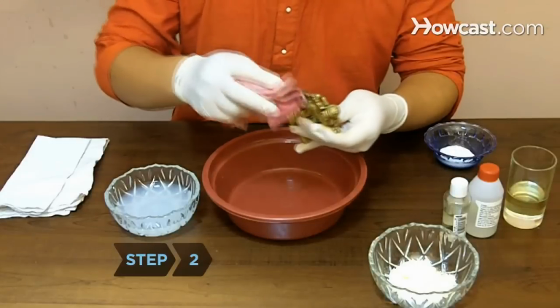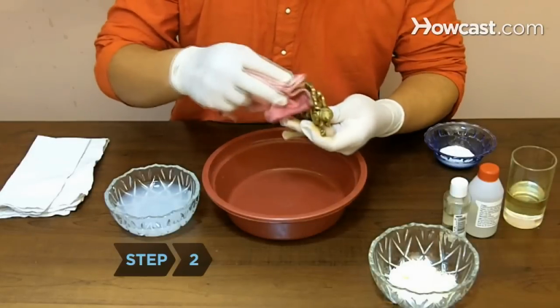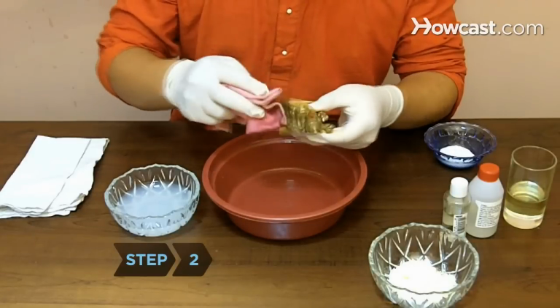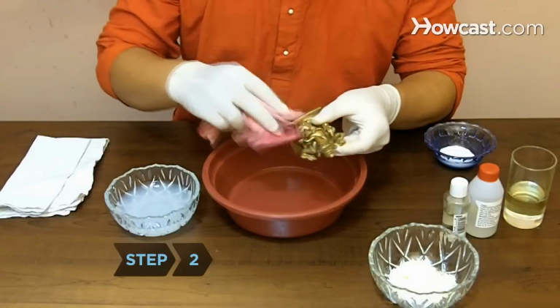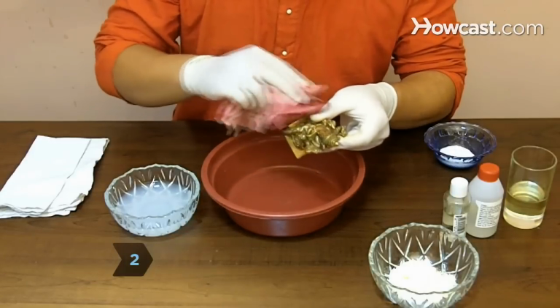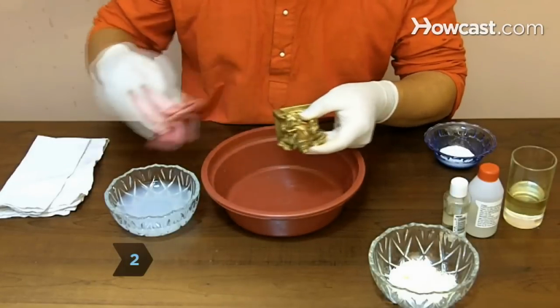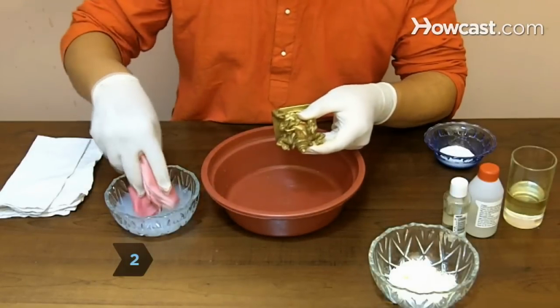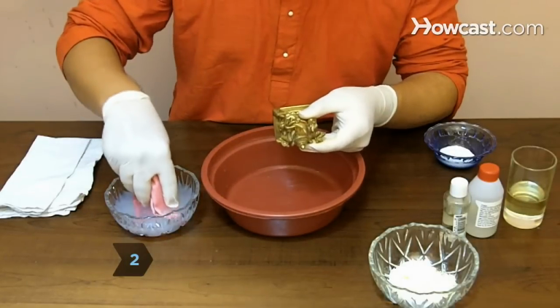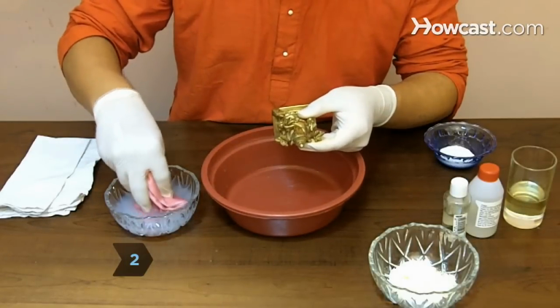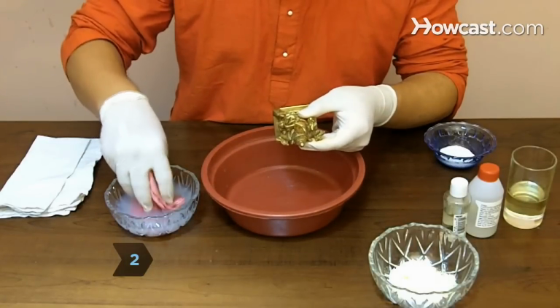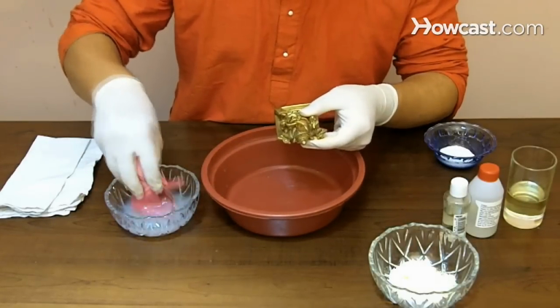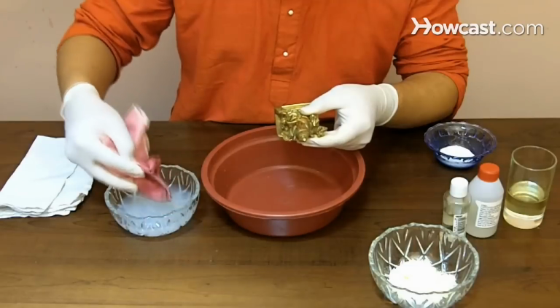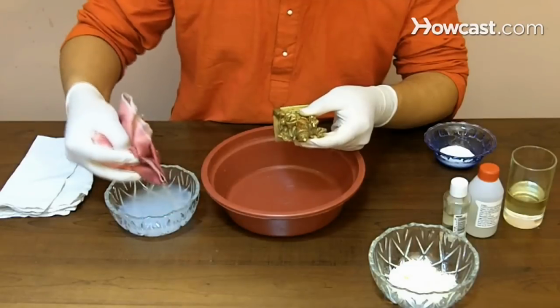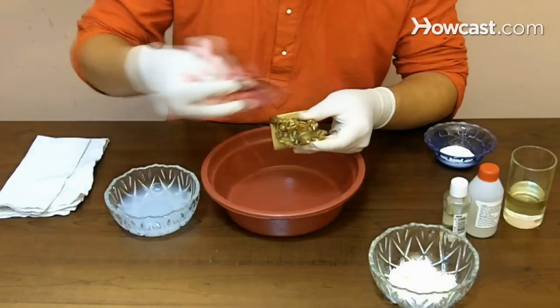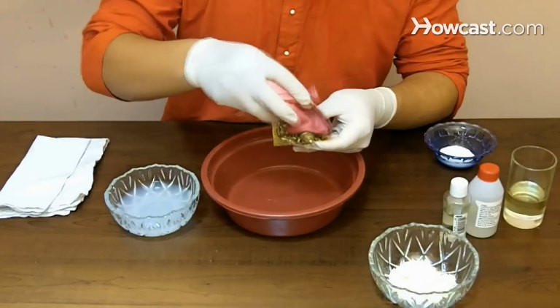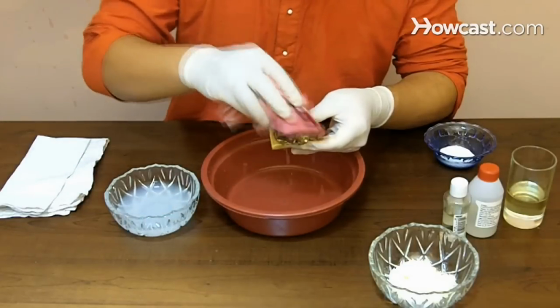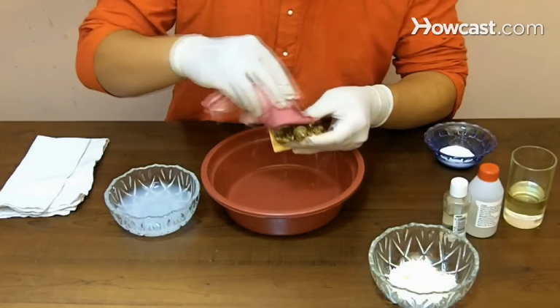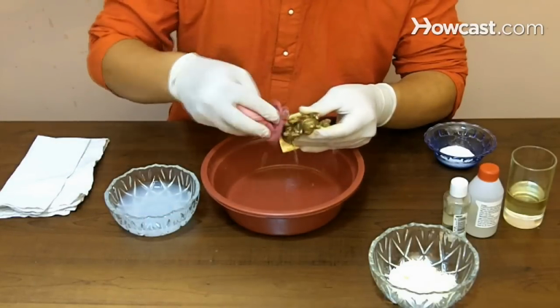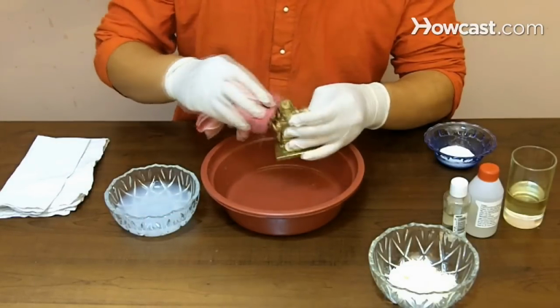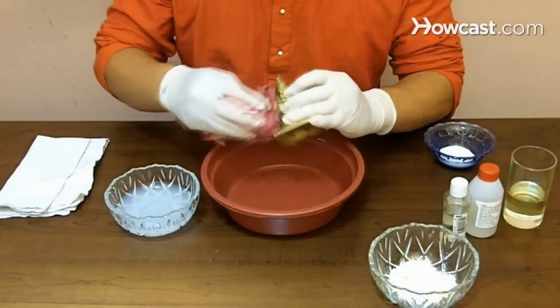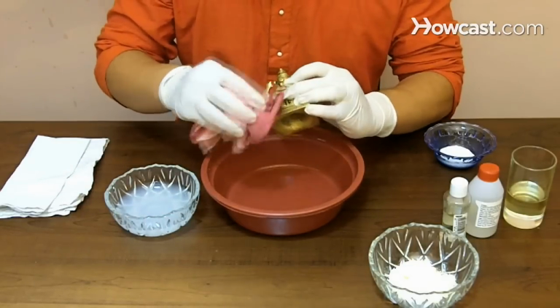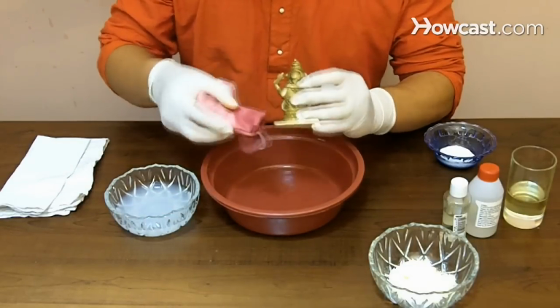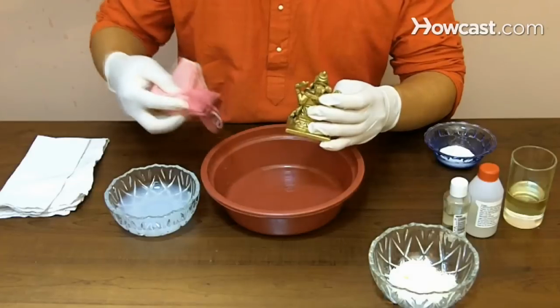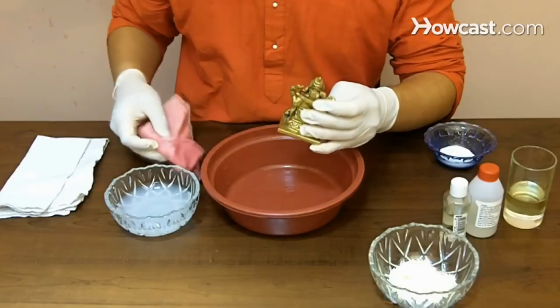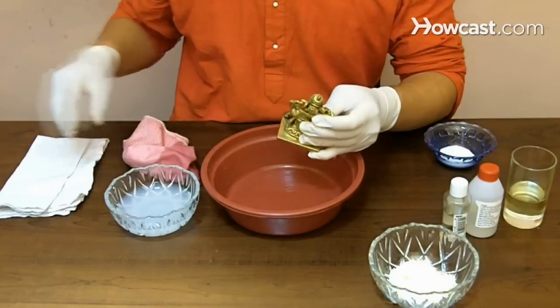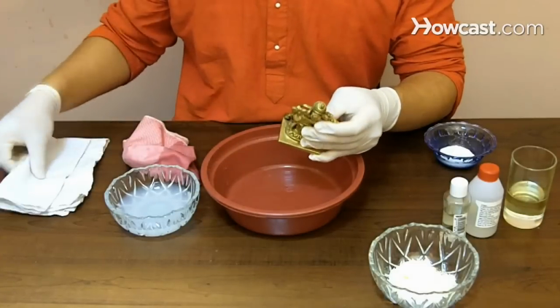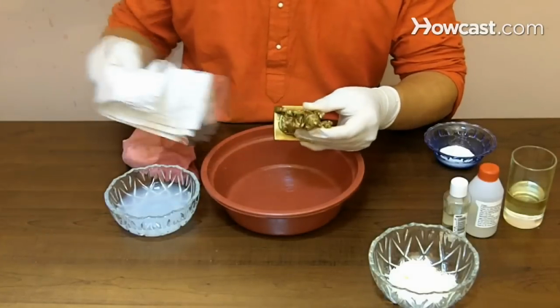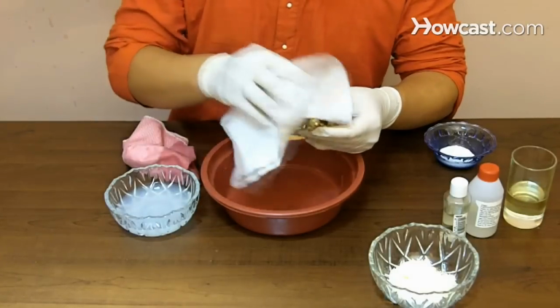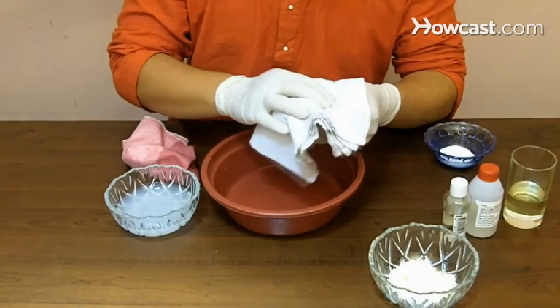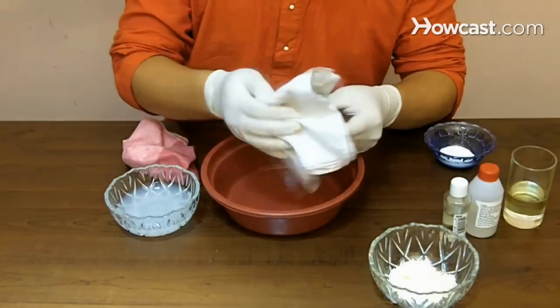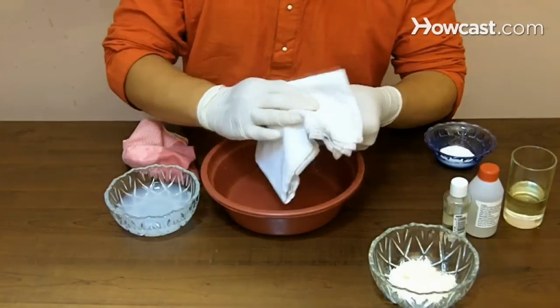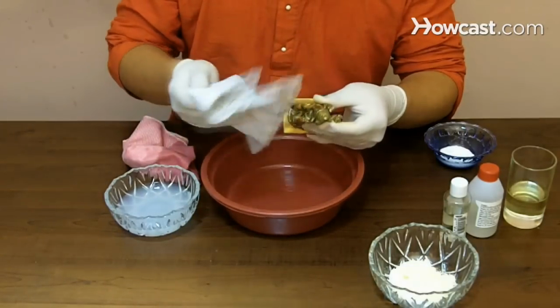Step 2. Clean un-lacquered brass with hot, soapy water and a soft cotton cloth, wearing rubber gloves to protect your hands. Dampen the cloth, wipe down your brass, and then dry it immediately with a fresh cloth.